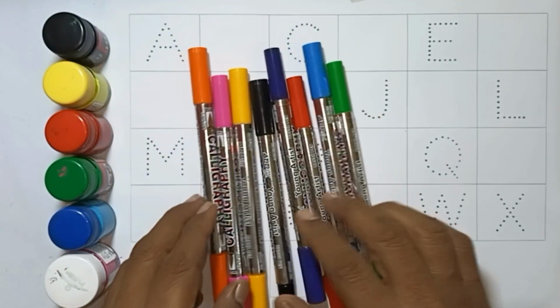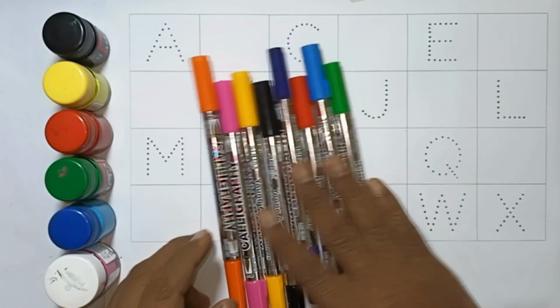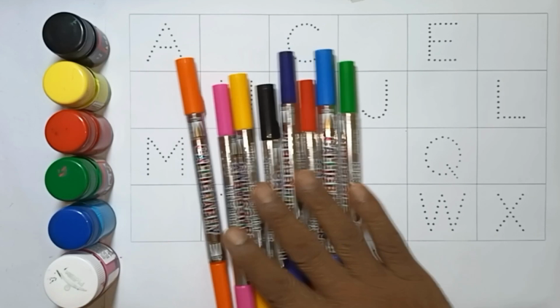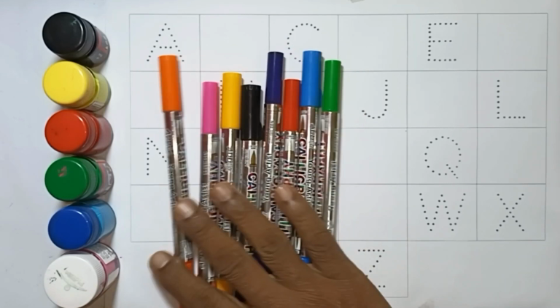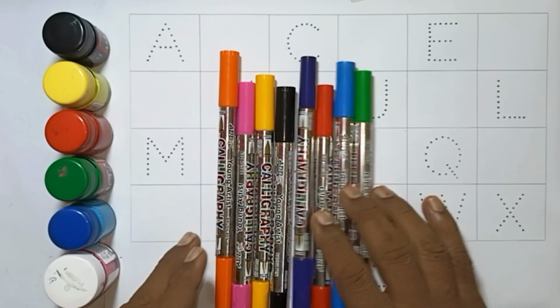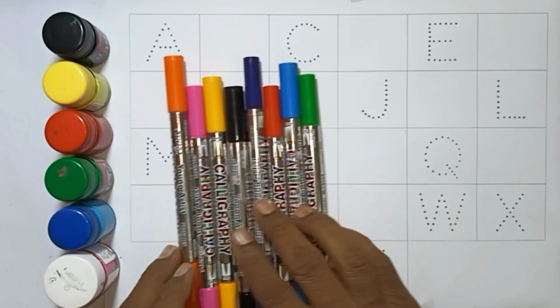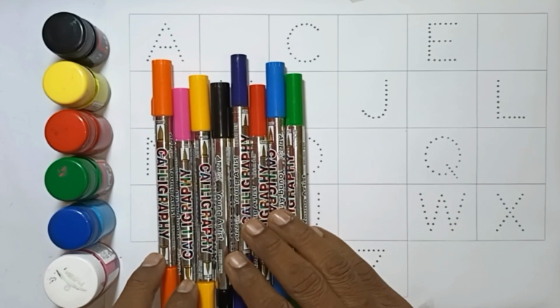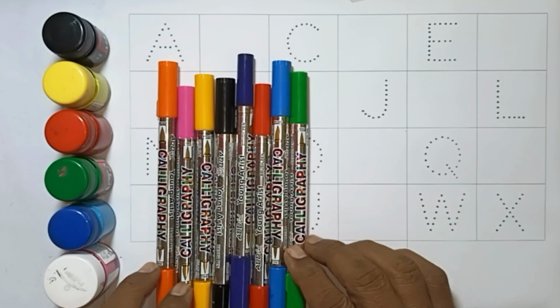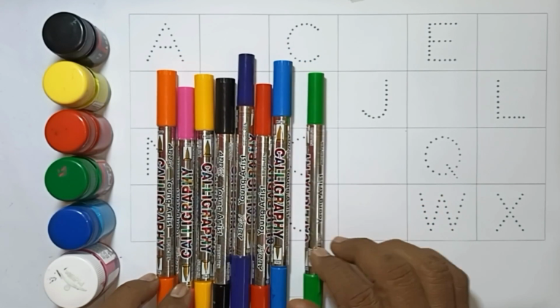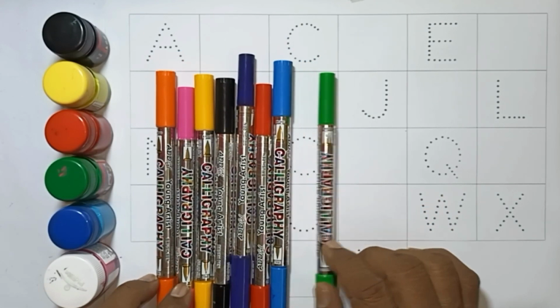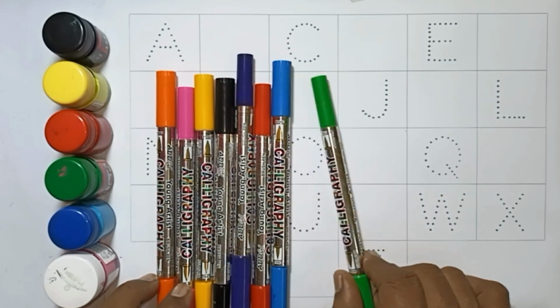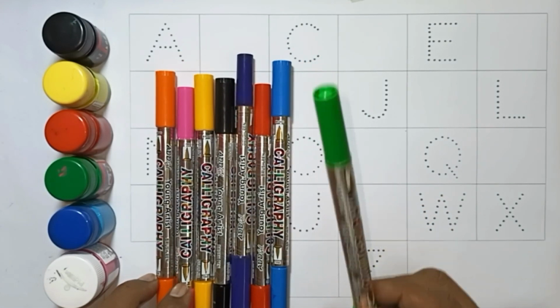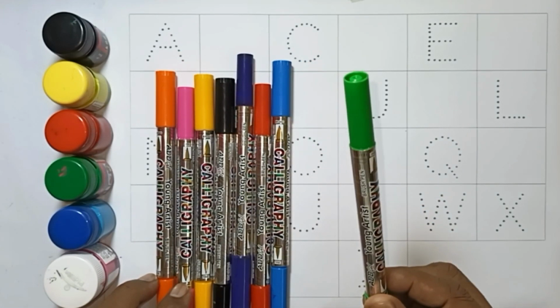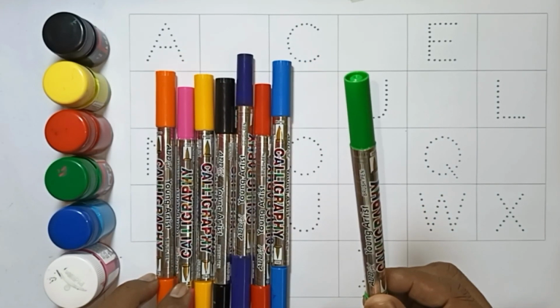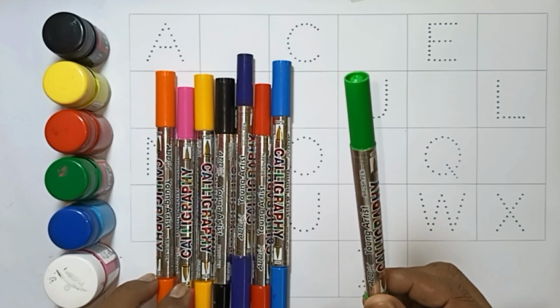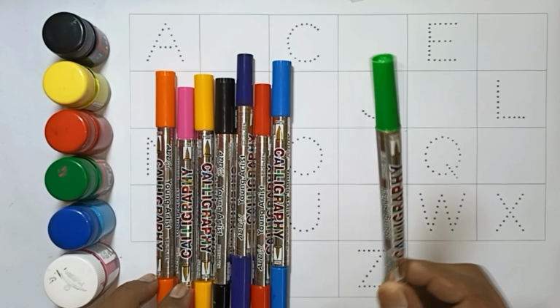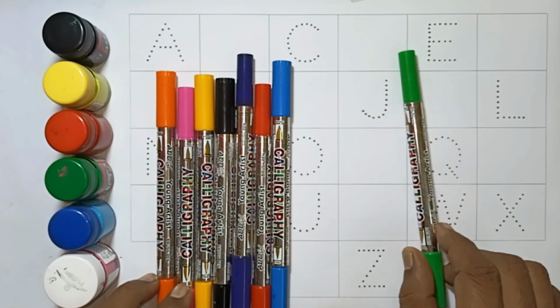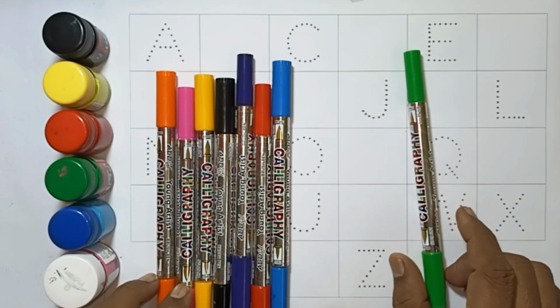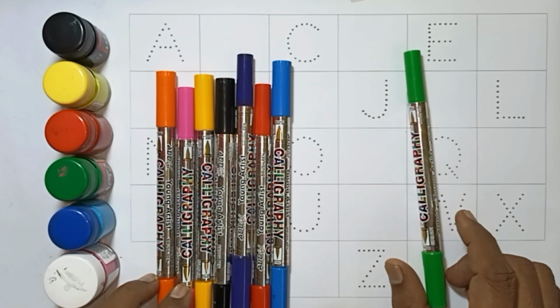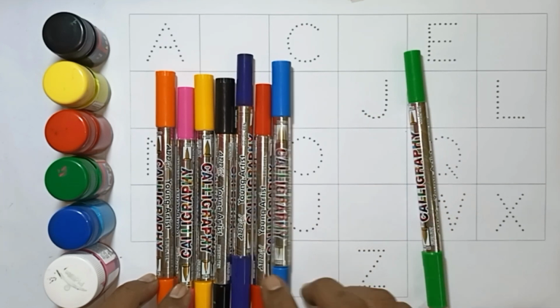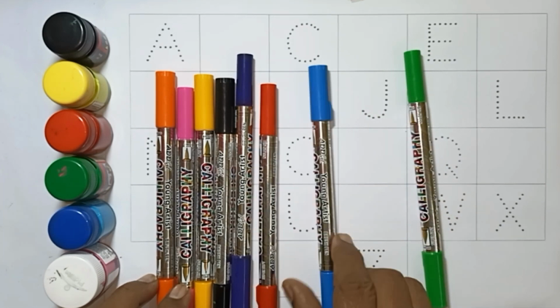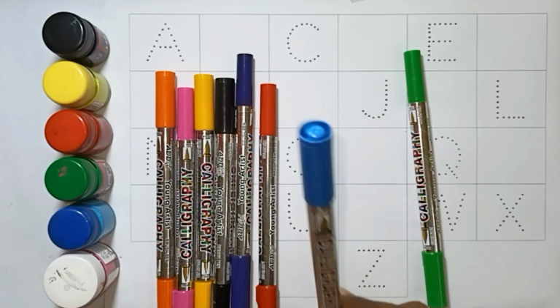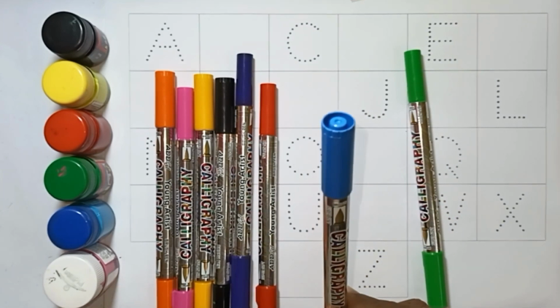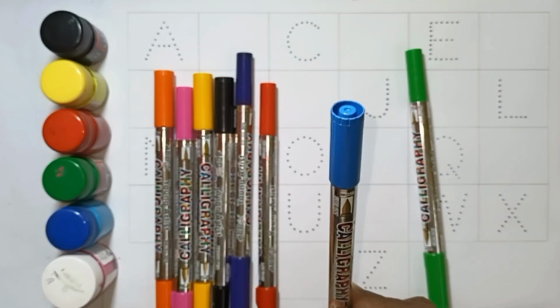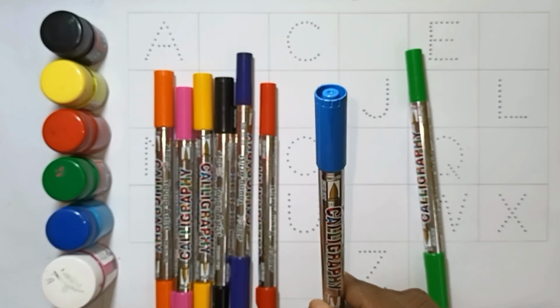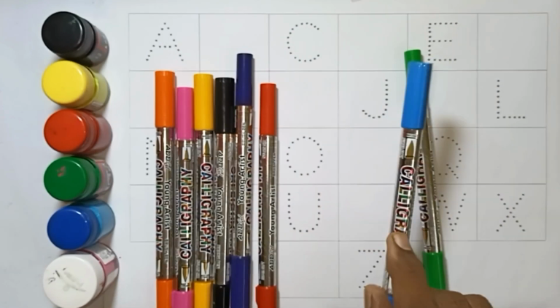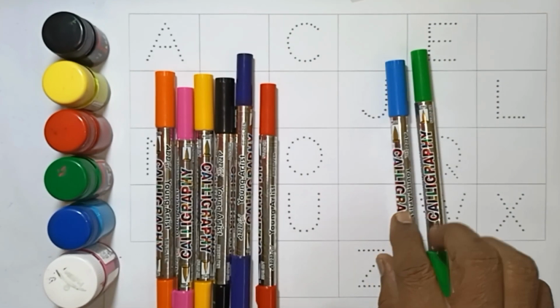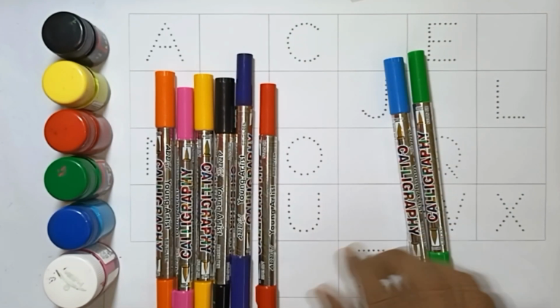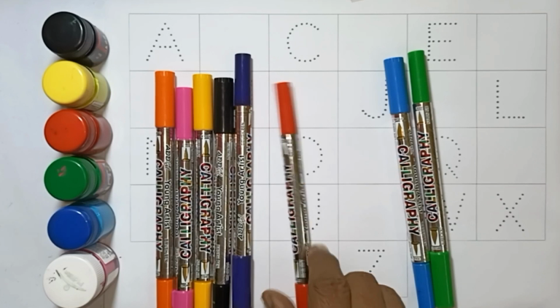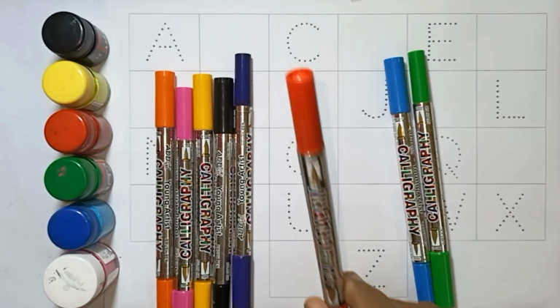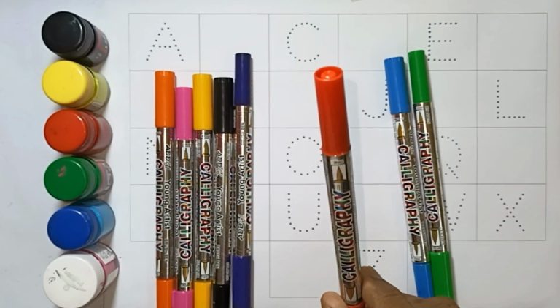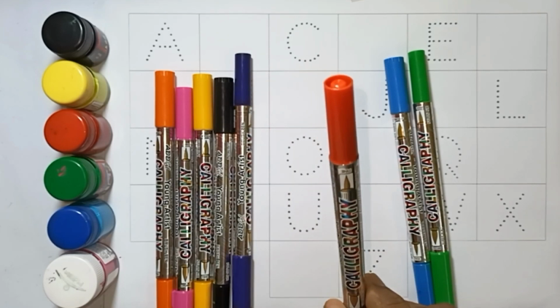Colors! This color — Parrot Green color. This color — Sky Blue color. This color — Red color.